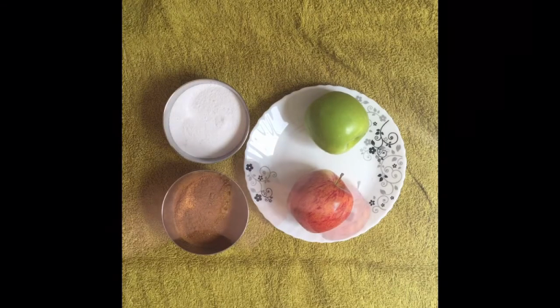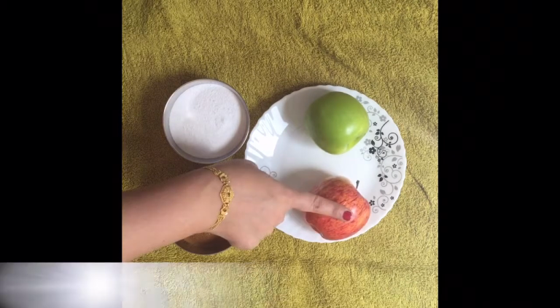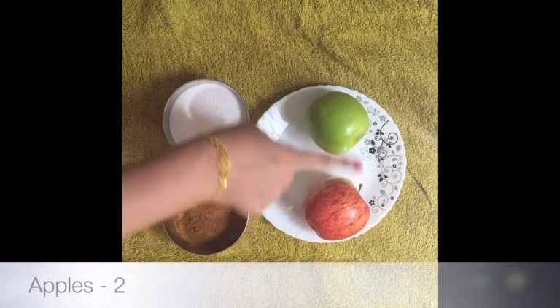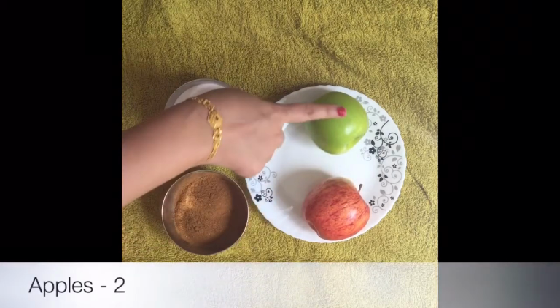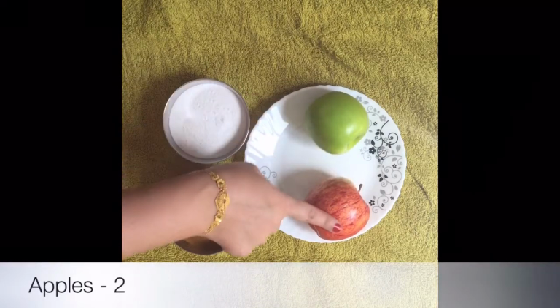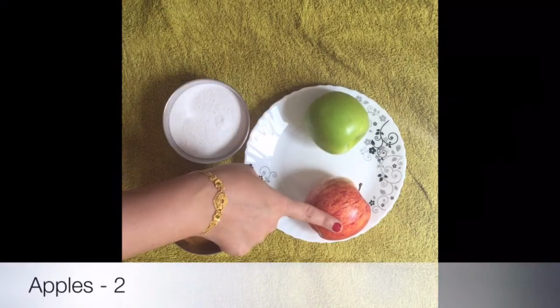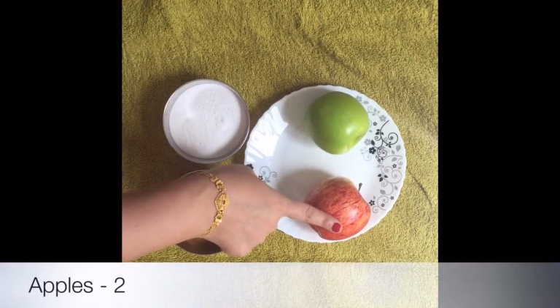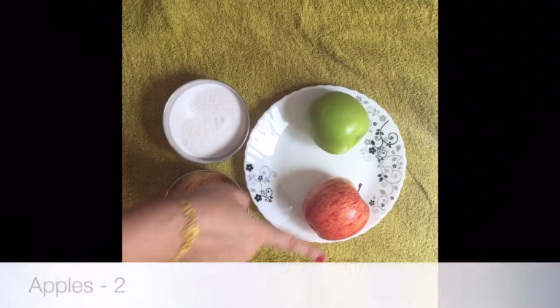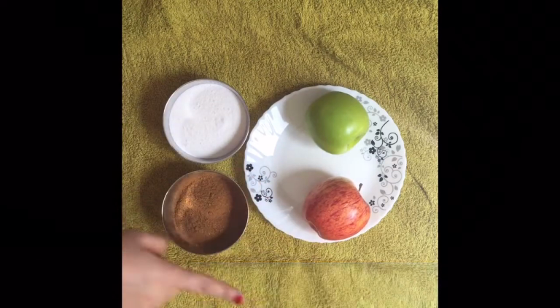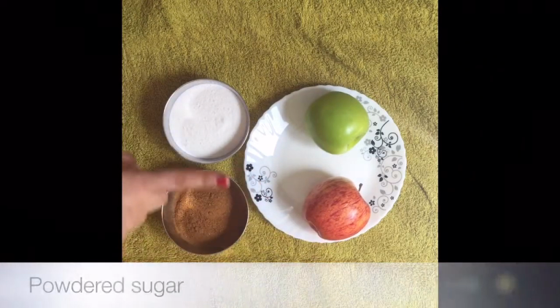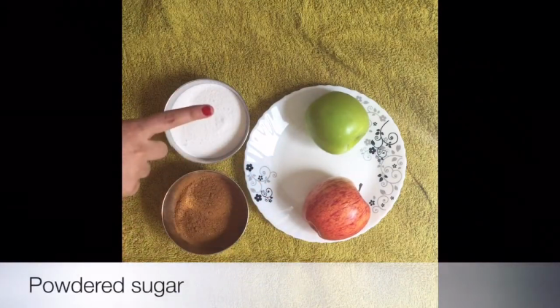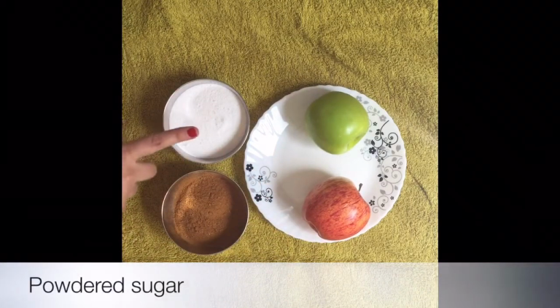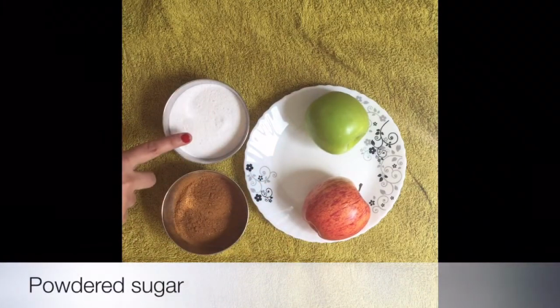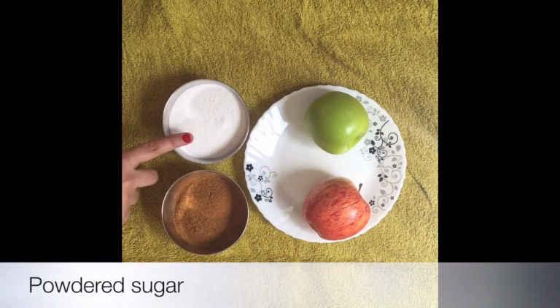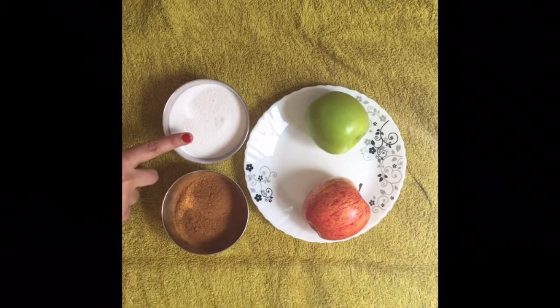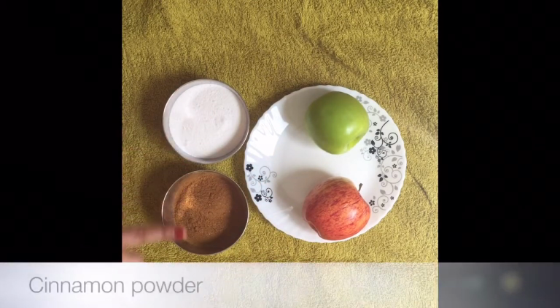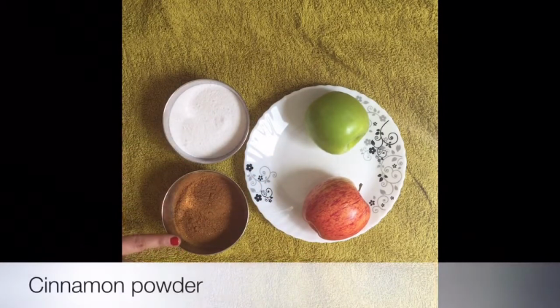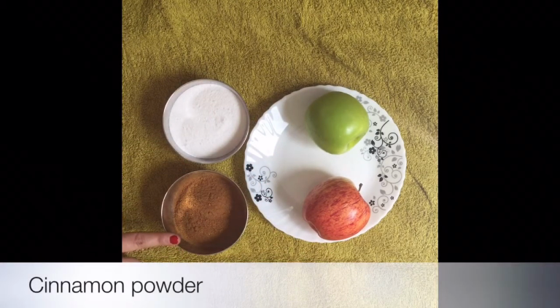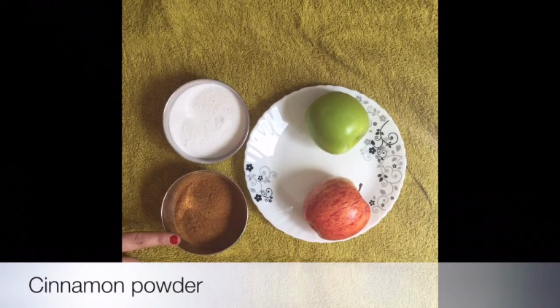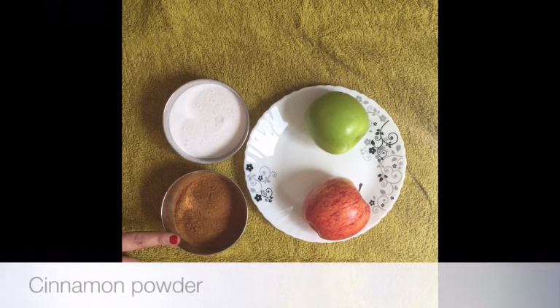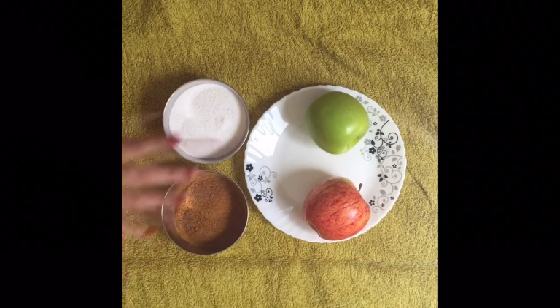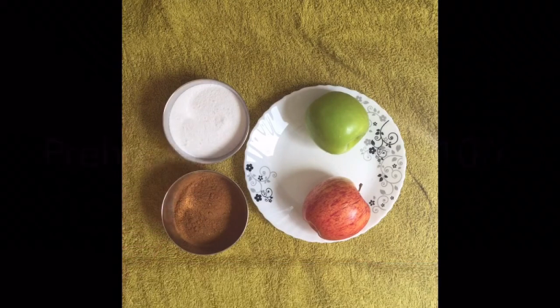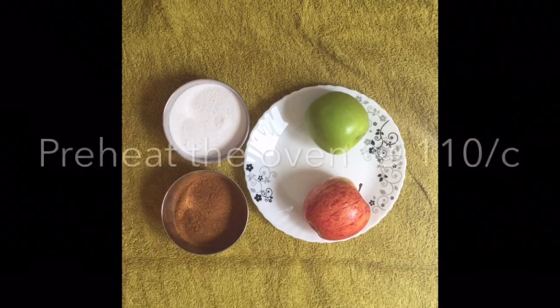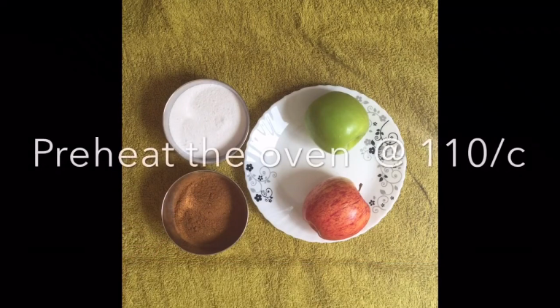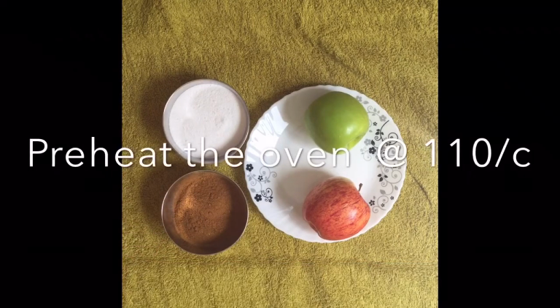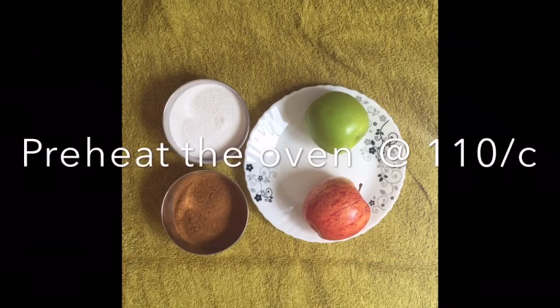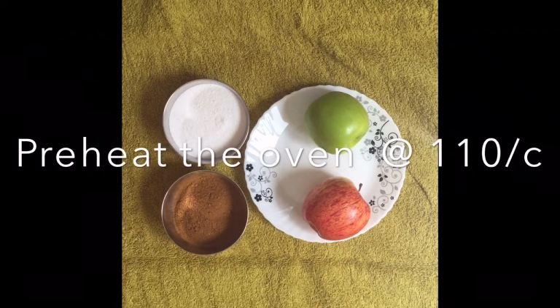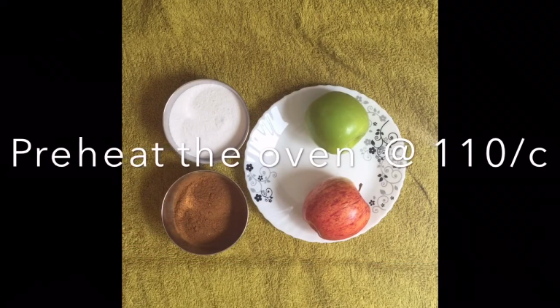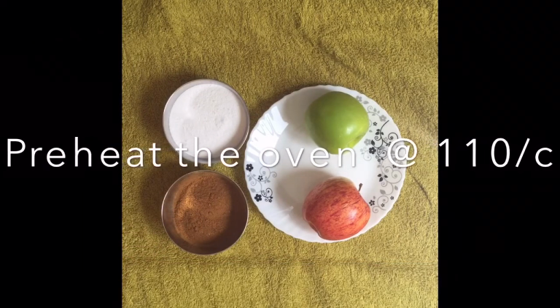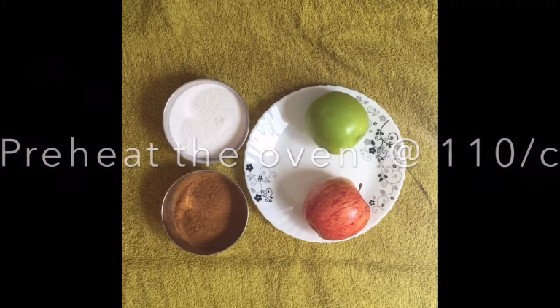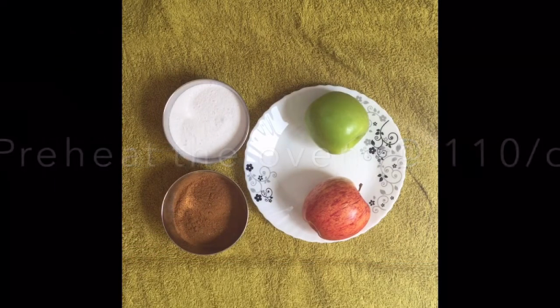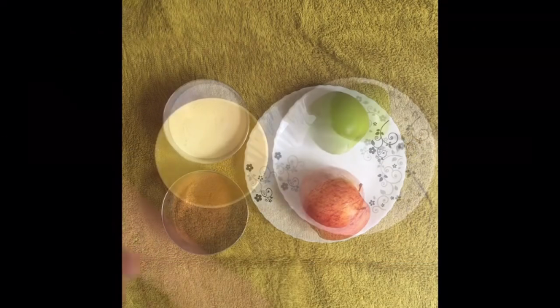For this recipe, we need 2 apples of any kind, powdered sugar, and cinnamon powder. Before starting the procedure, preheat the oven at 110 degrees Celsius.